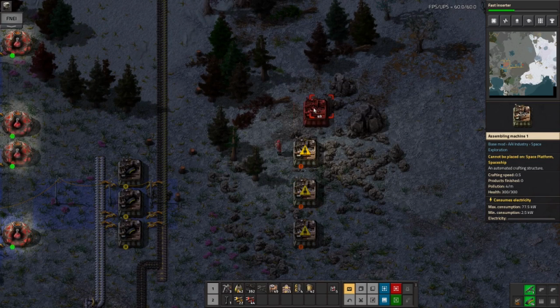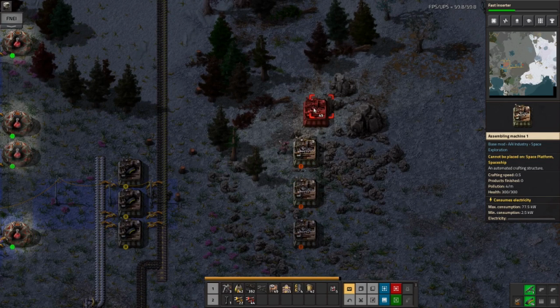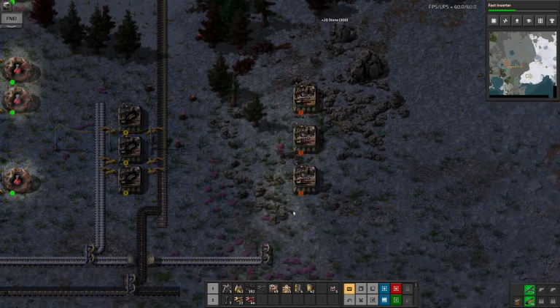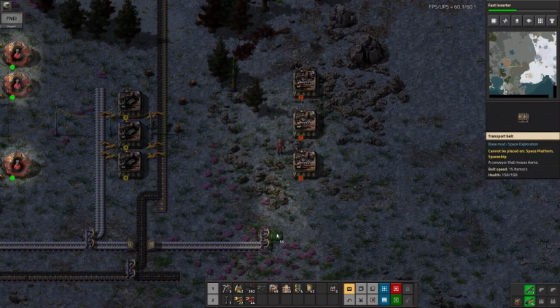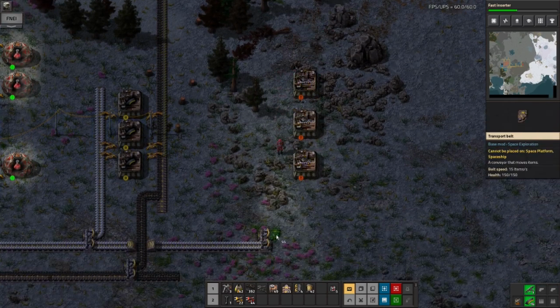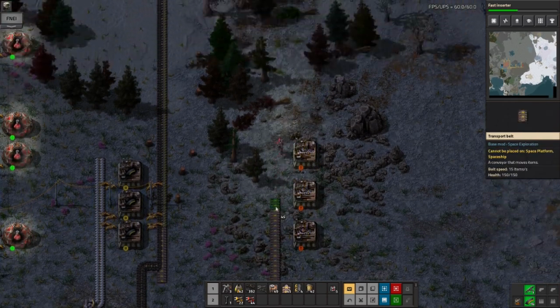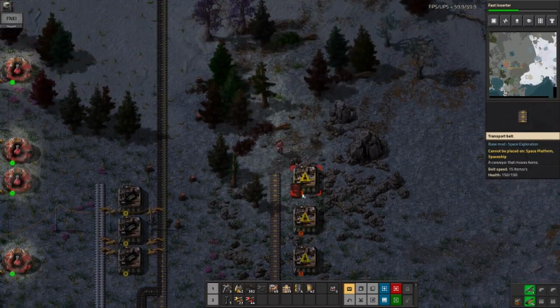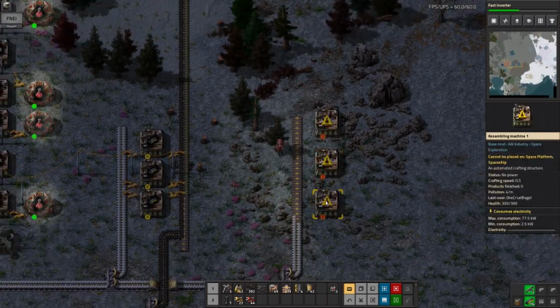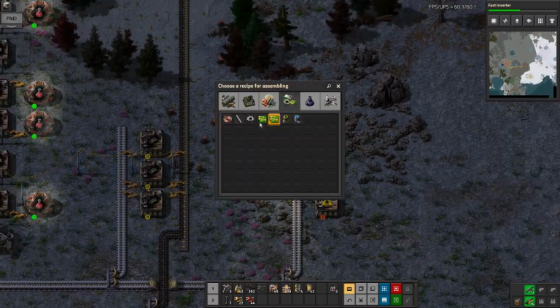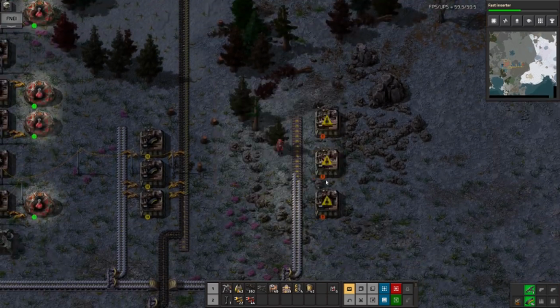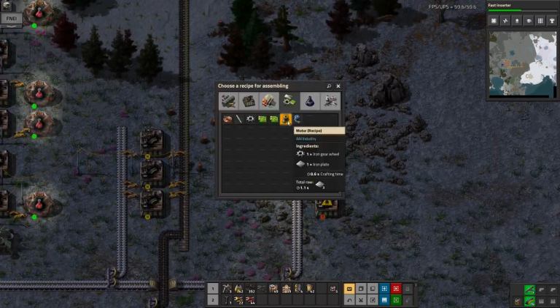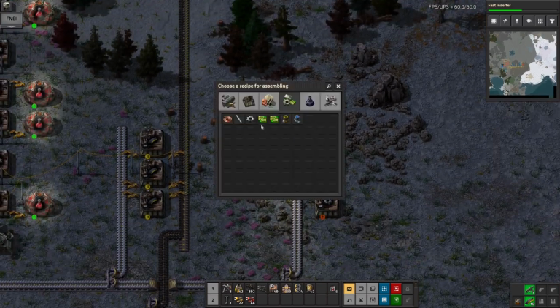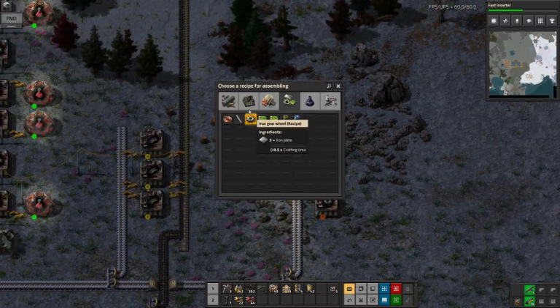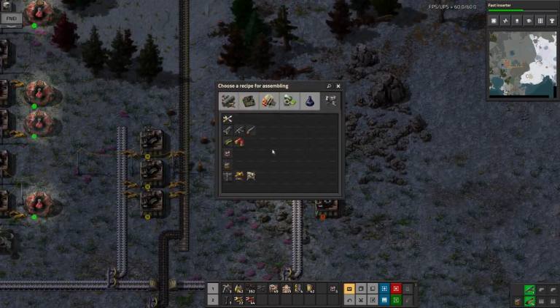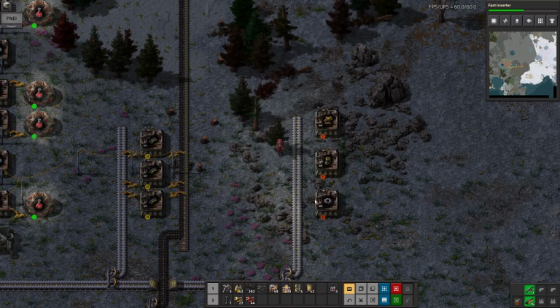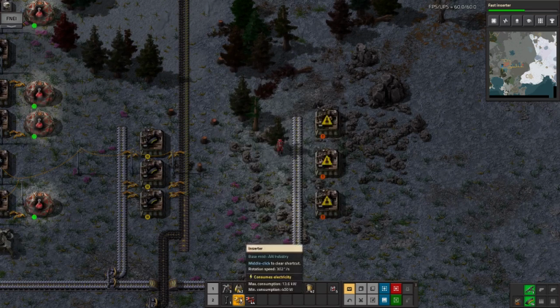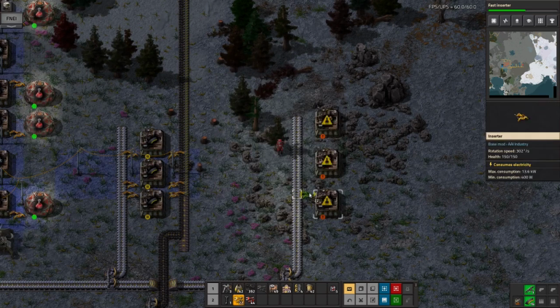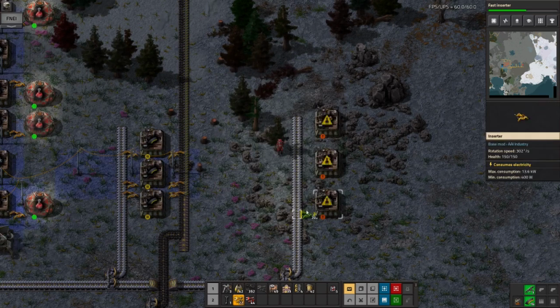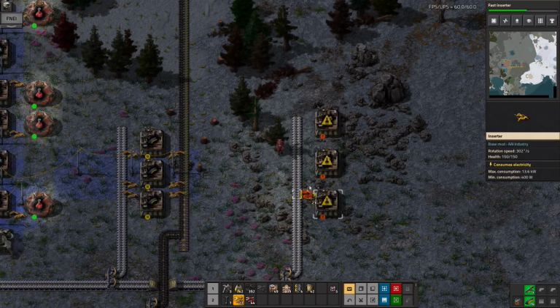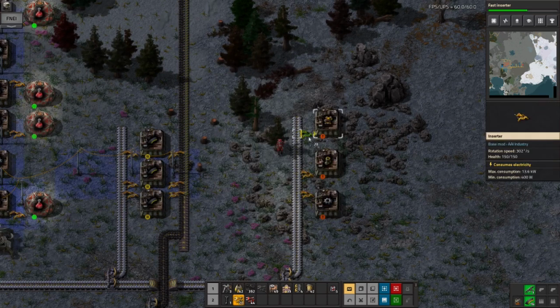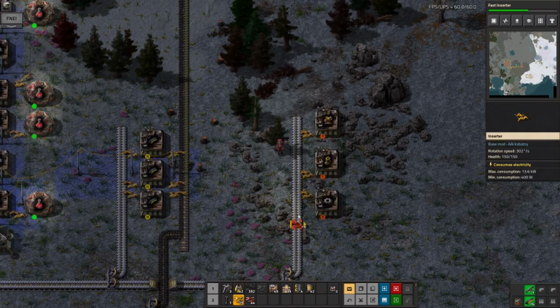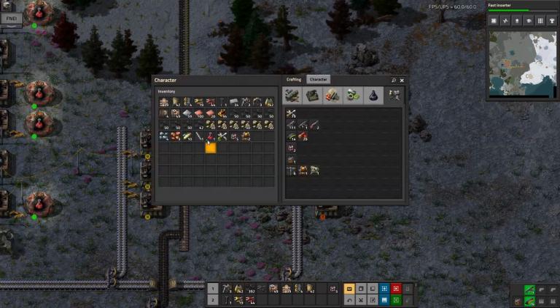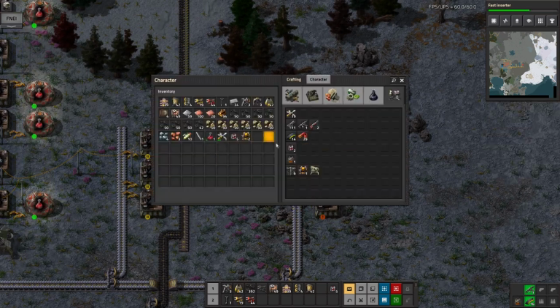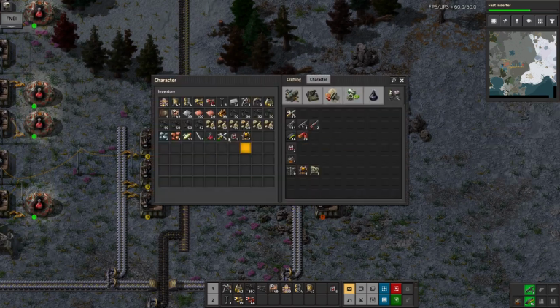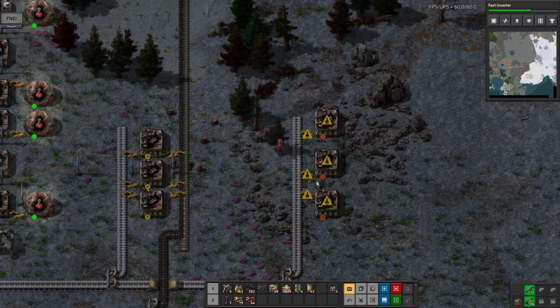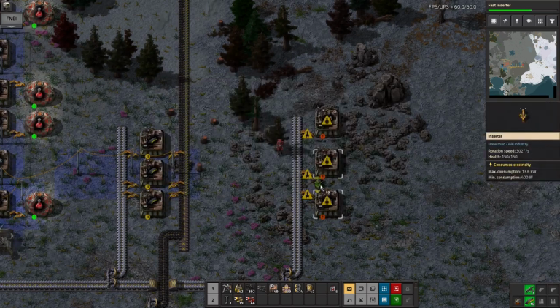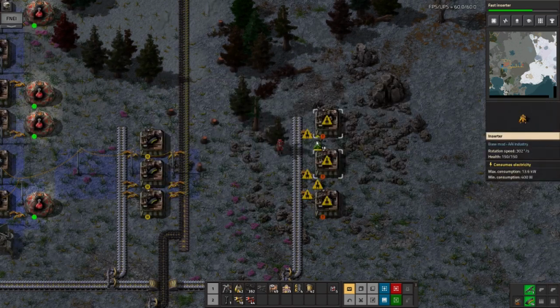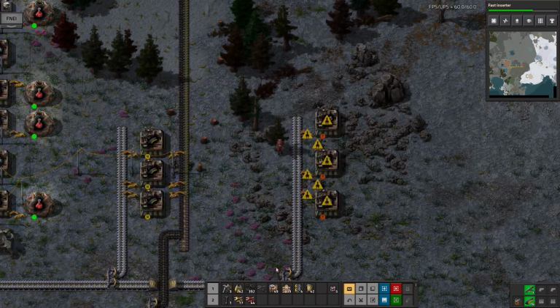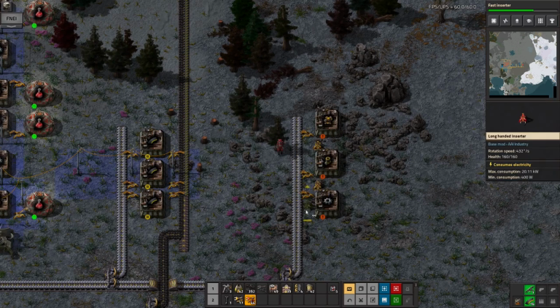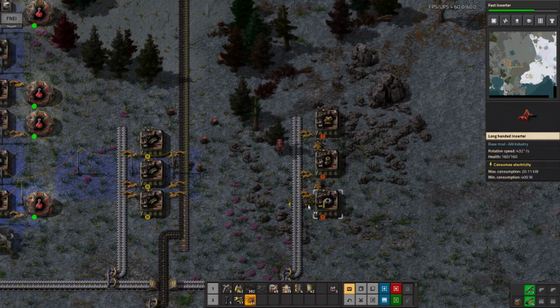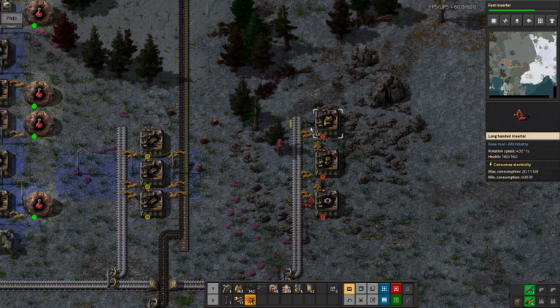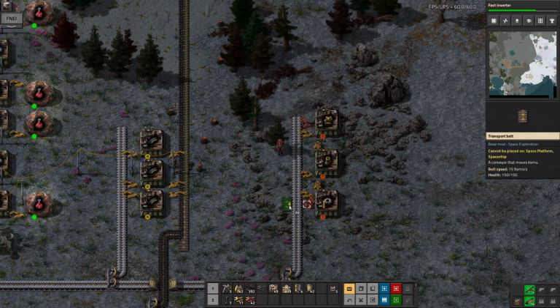Ammunition, especially early on in the game, is one of the biggest constant drains on your iron supply. So it can feel a bit tricky to keep that going.